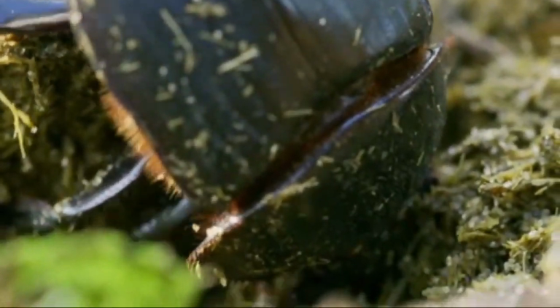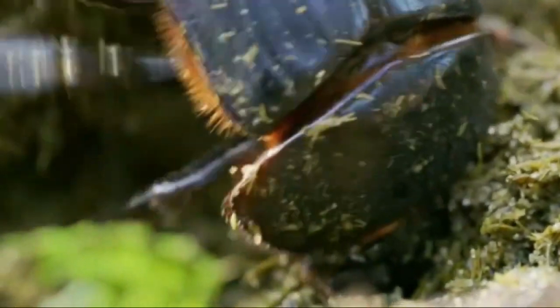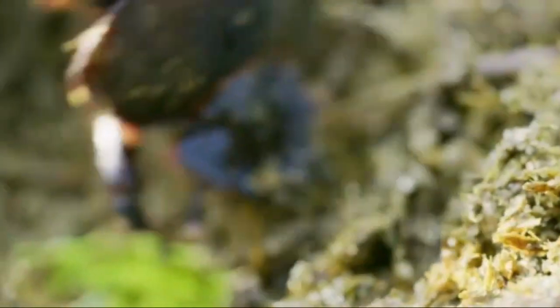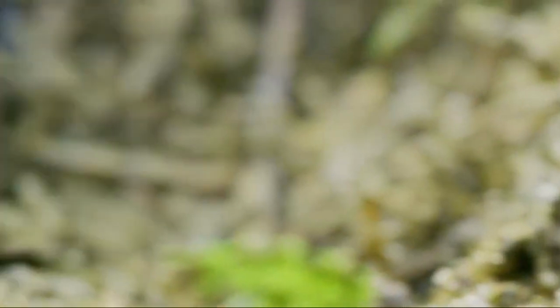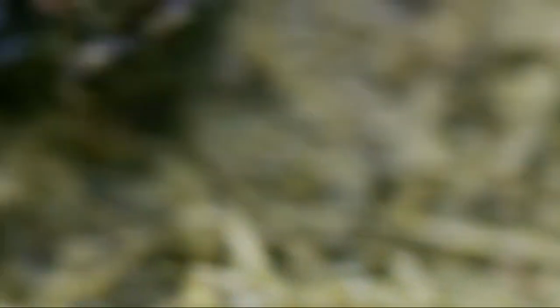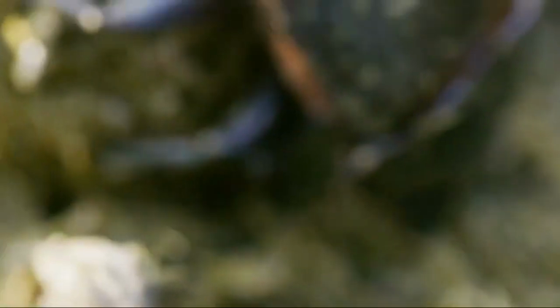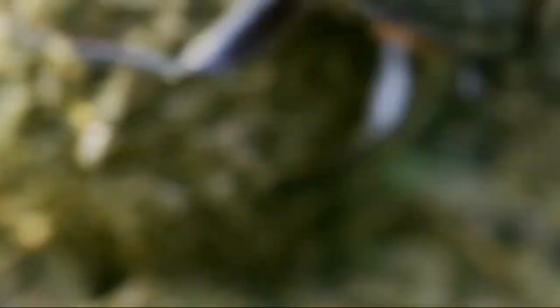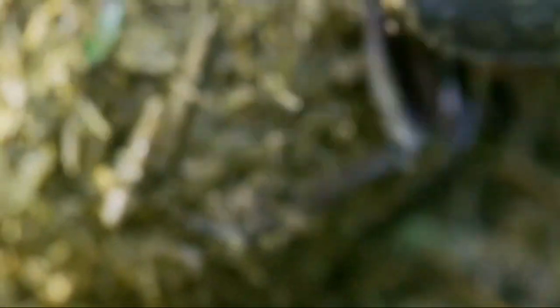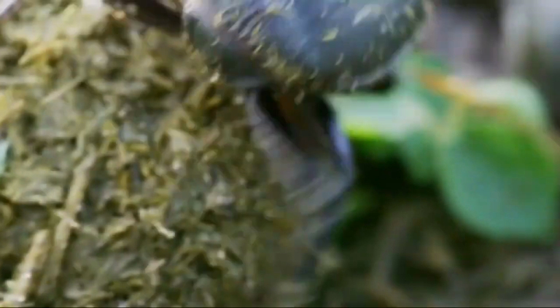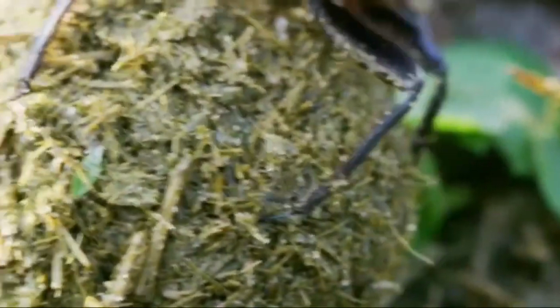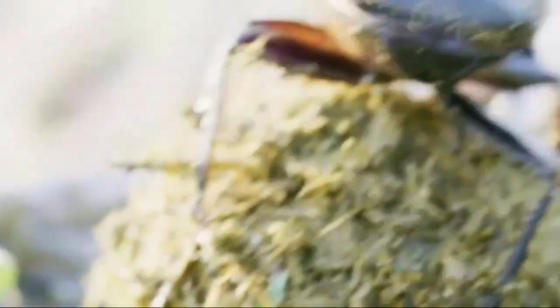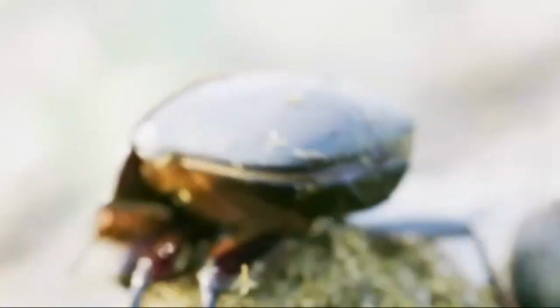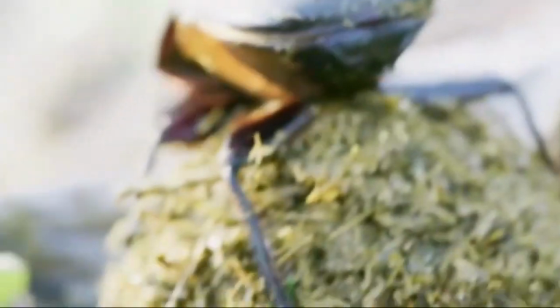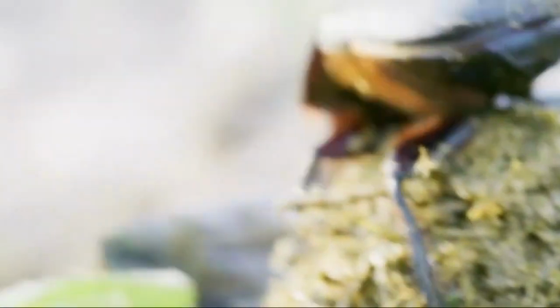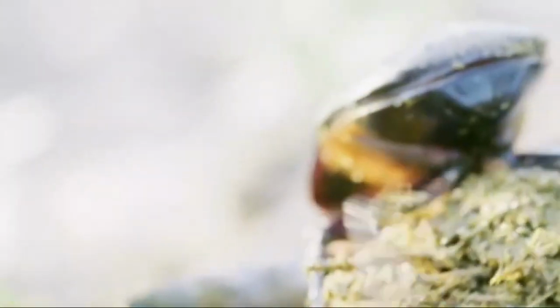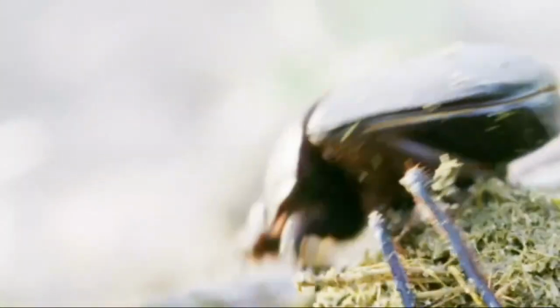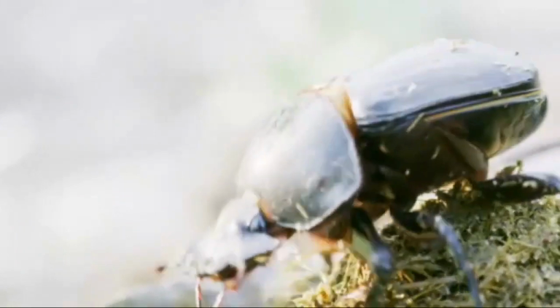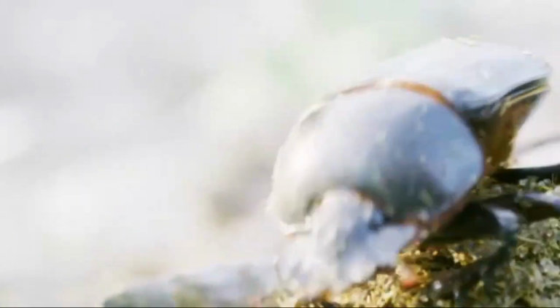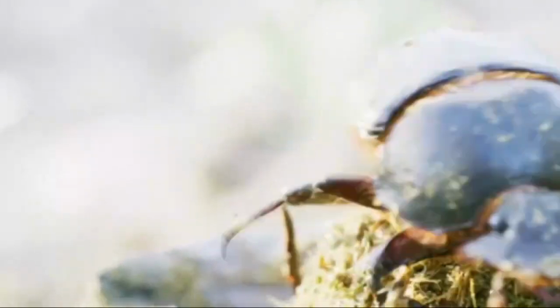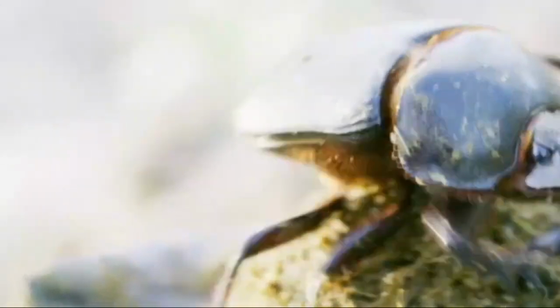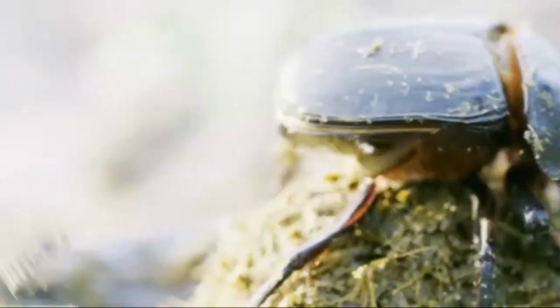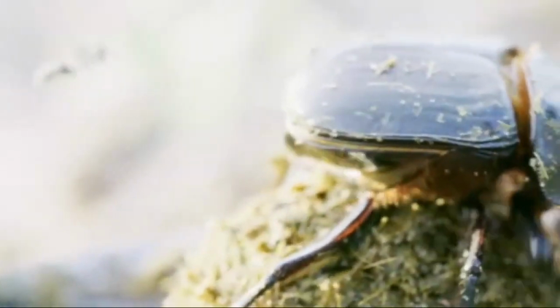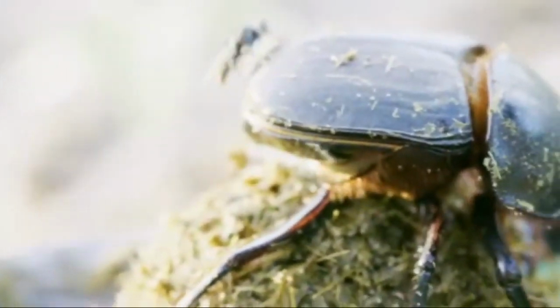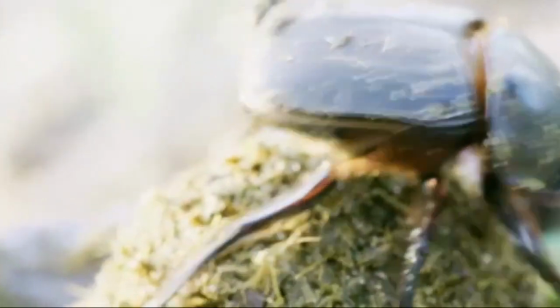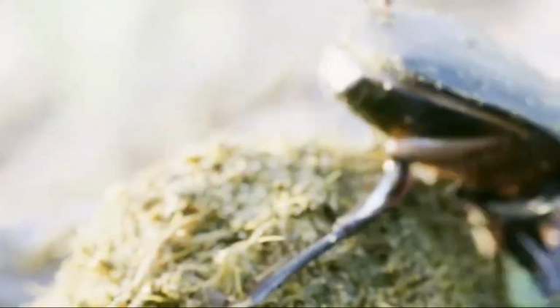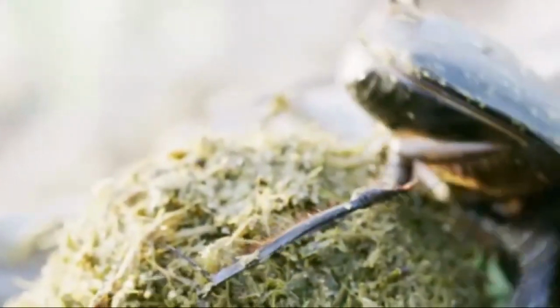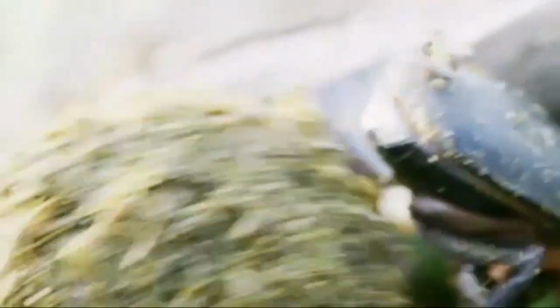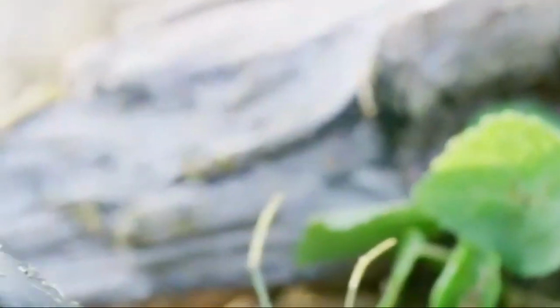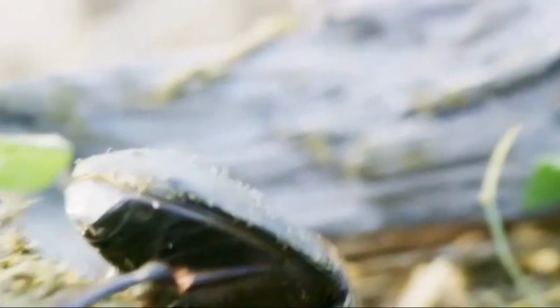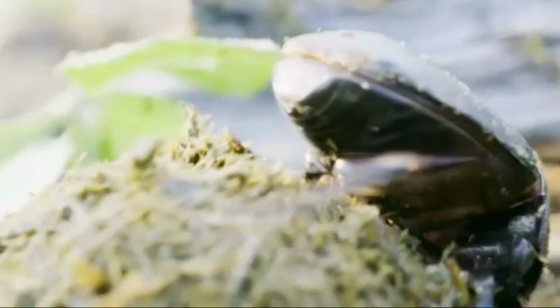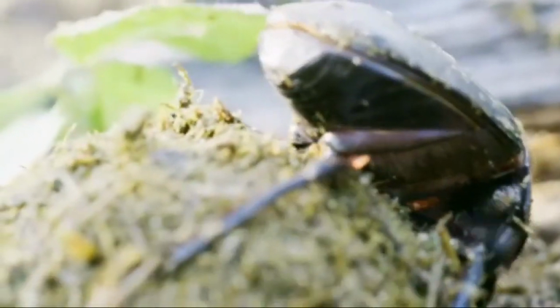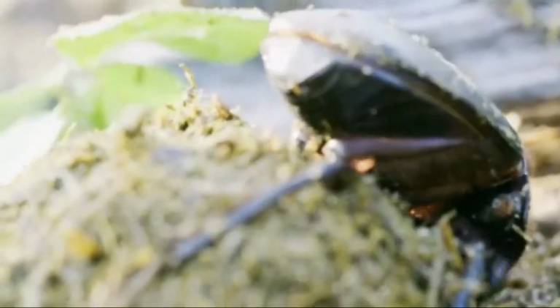Once the dung sphere is complete, the beetle begins to roll the dung ball. It rolls it away from the pile and over obstacles like stones or grass to a safe and stable place where it can be stored and enjoyed later.